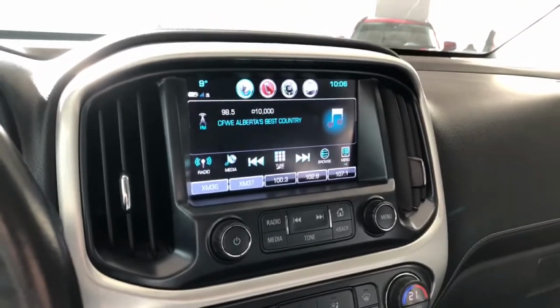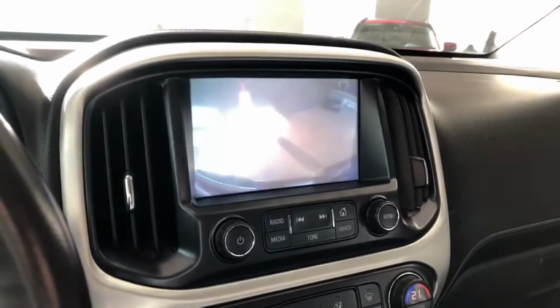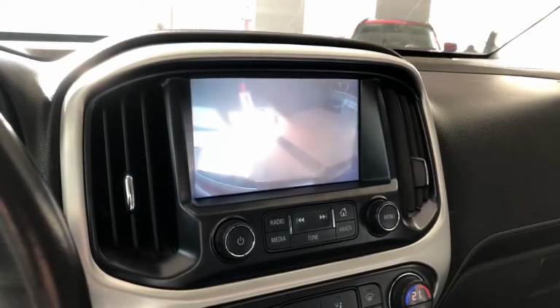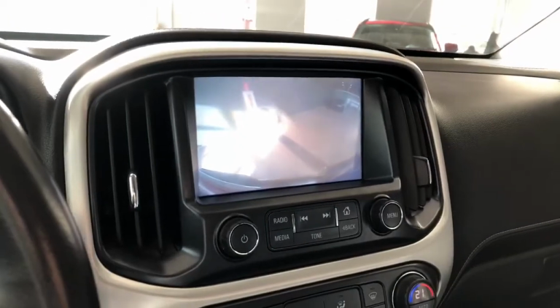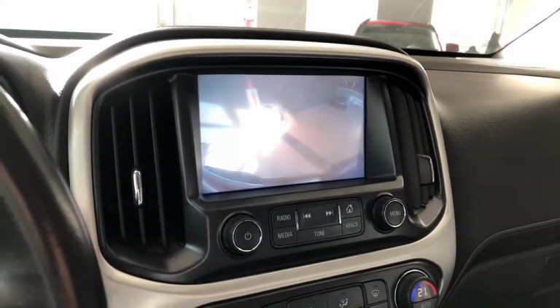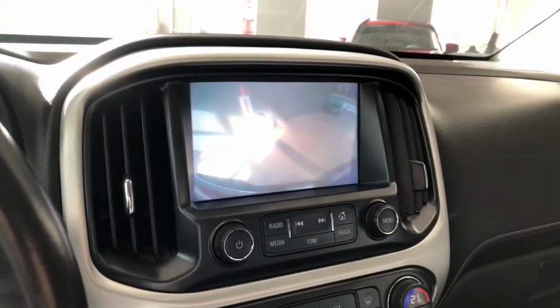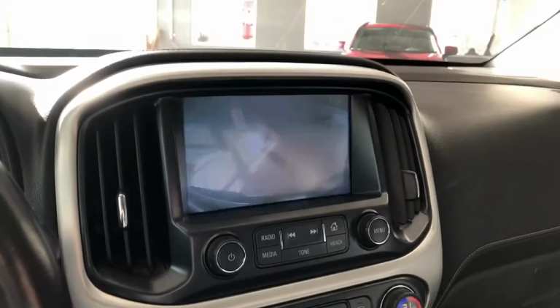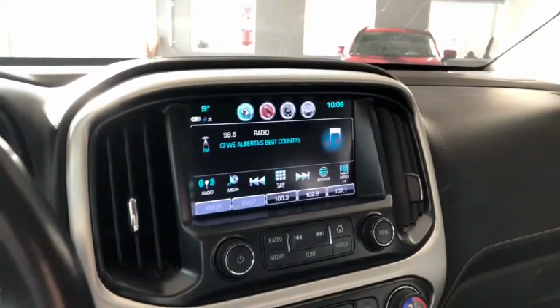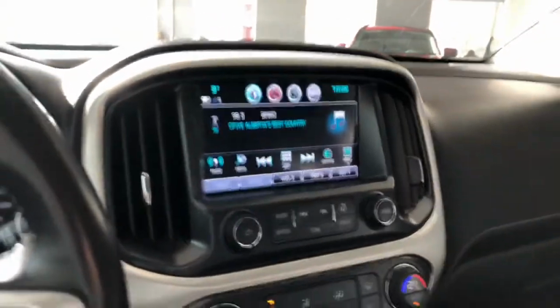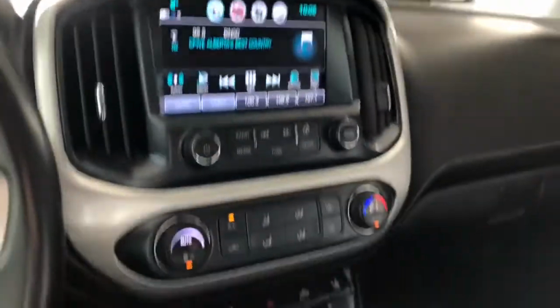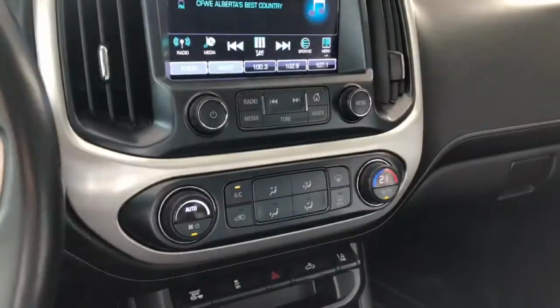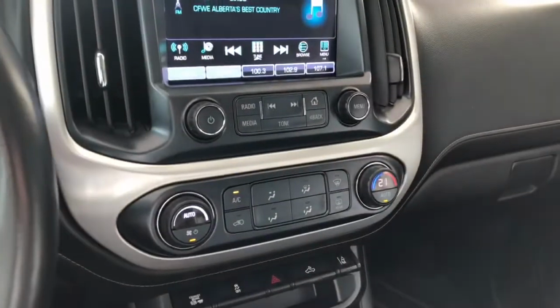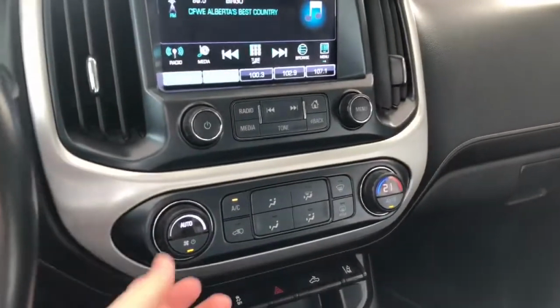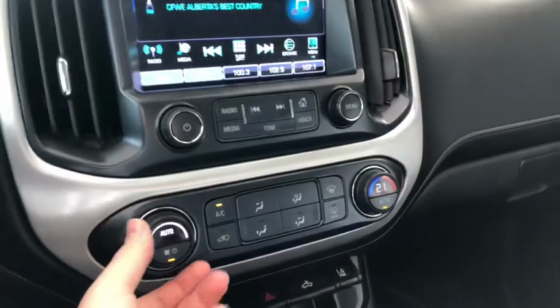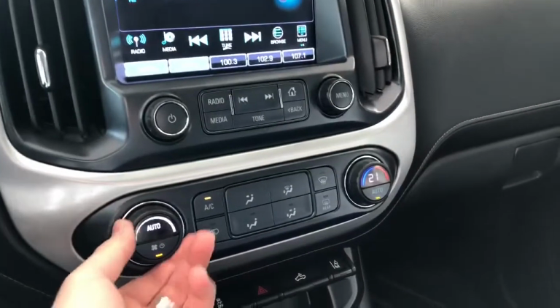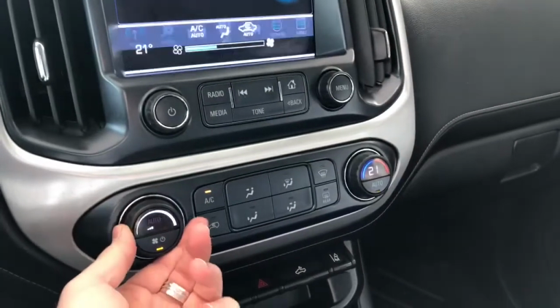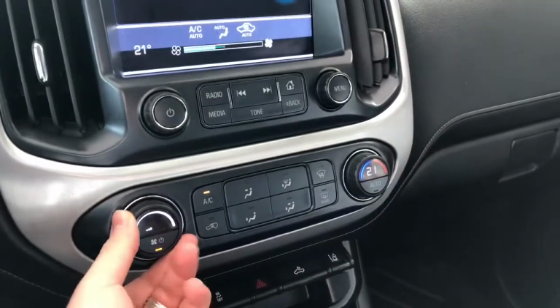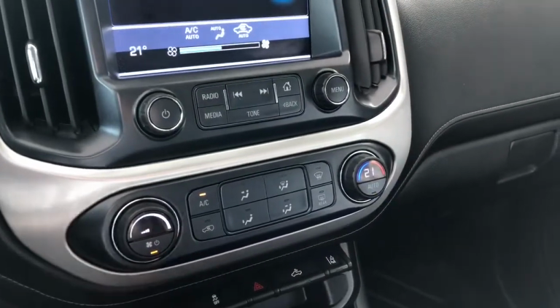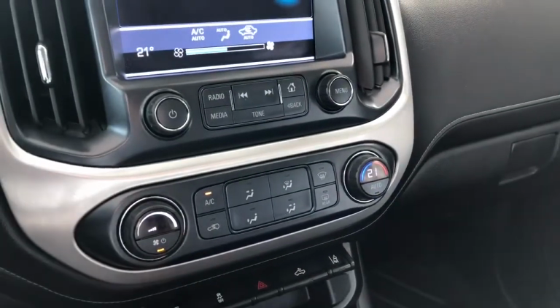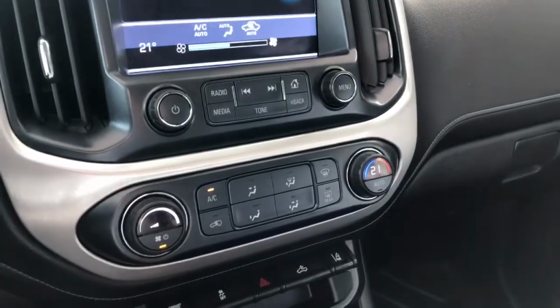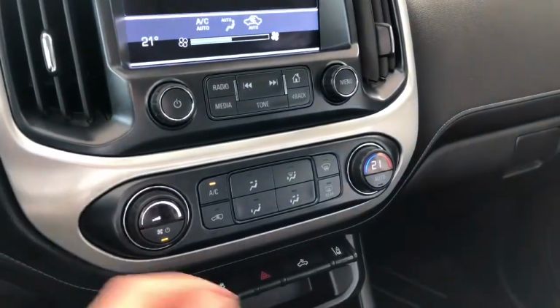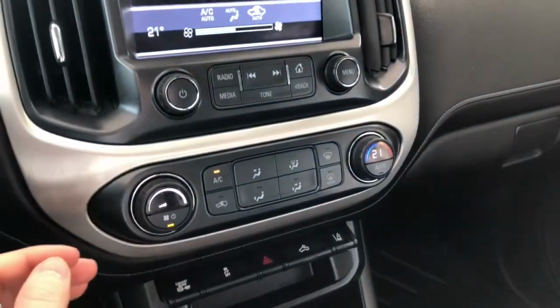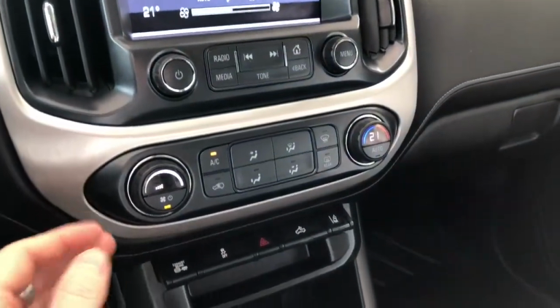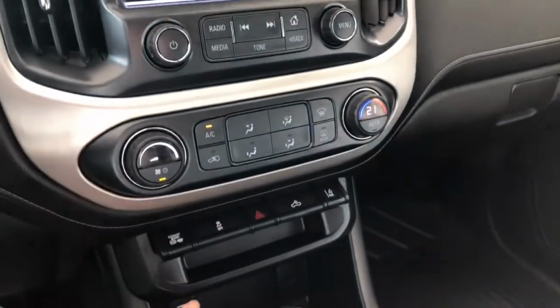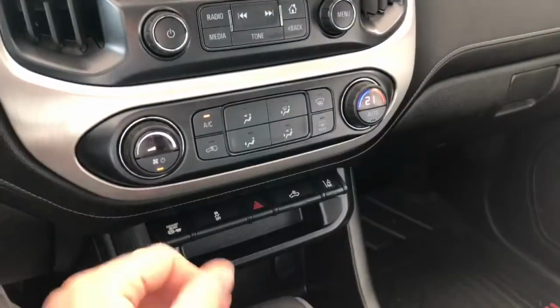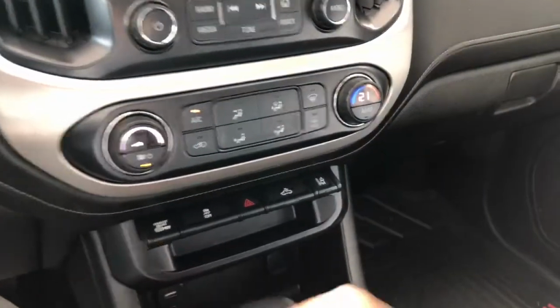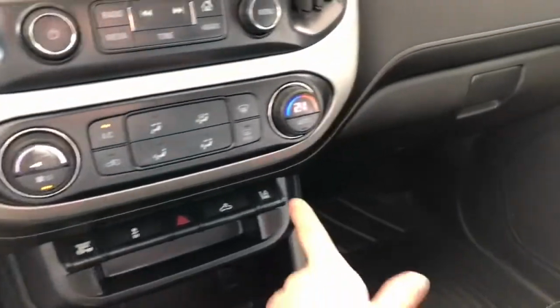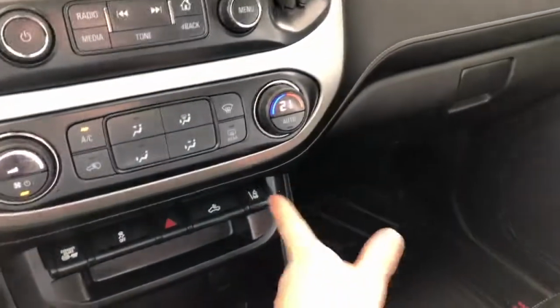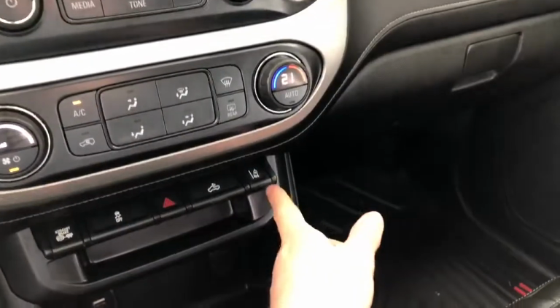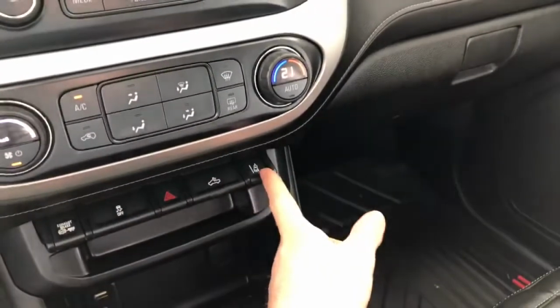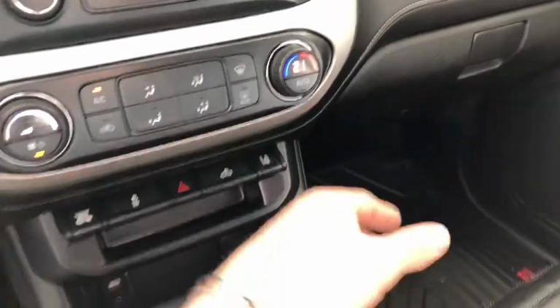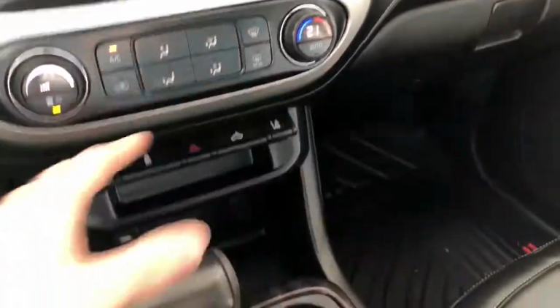Going into reverse will bring up the backup camera for you. Down below is the climate control — it is a single zone with smooth turning dials. On the very bottom you also have your lane departure warning.